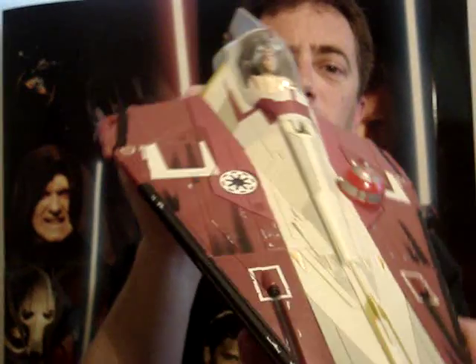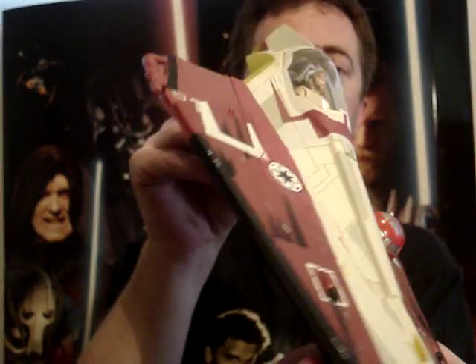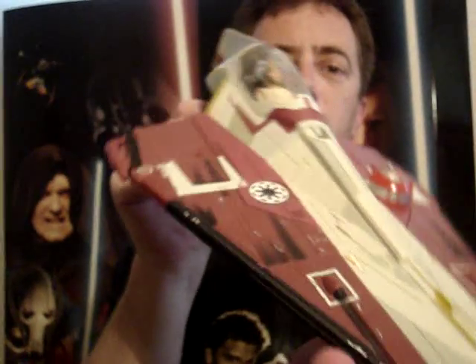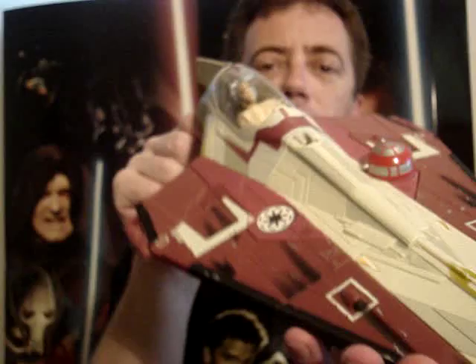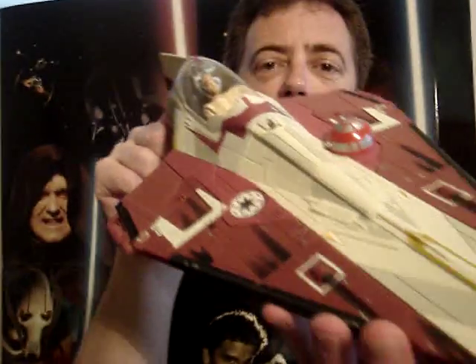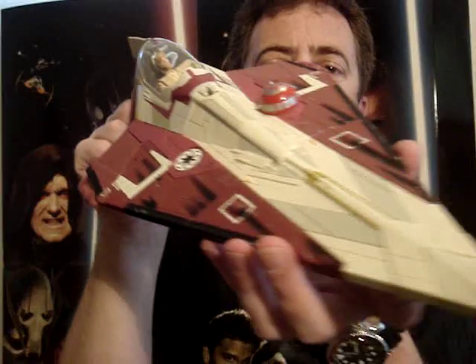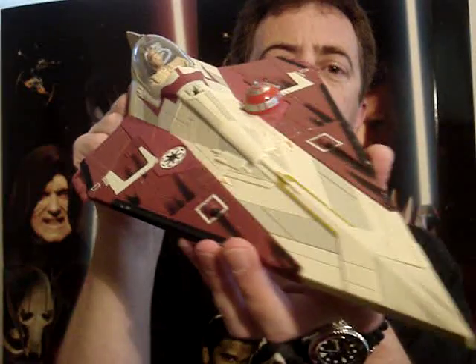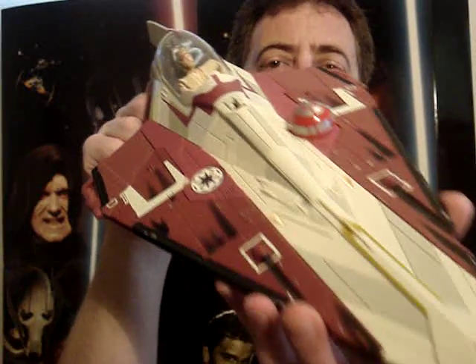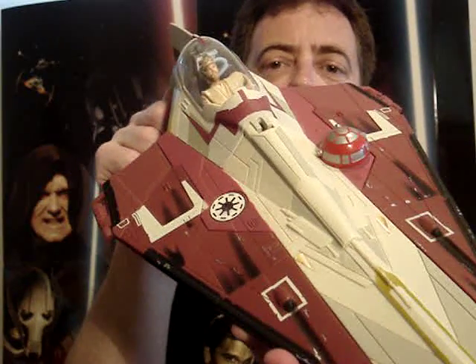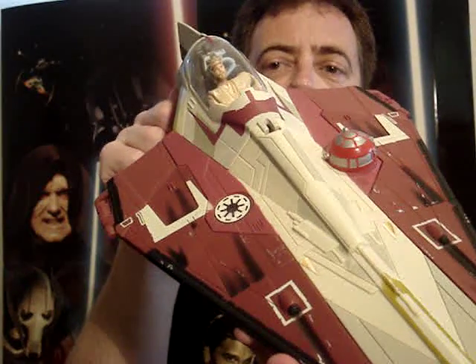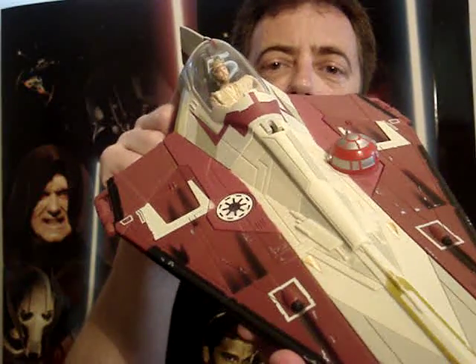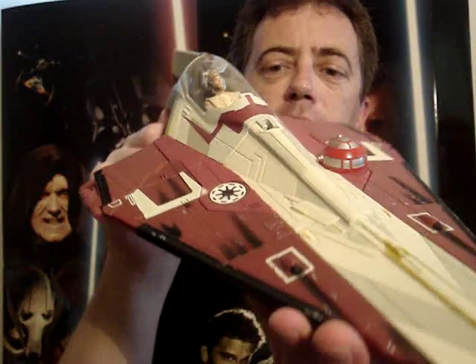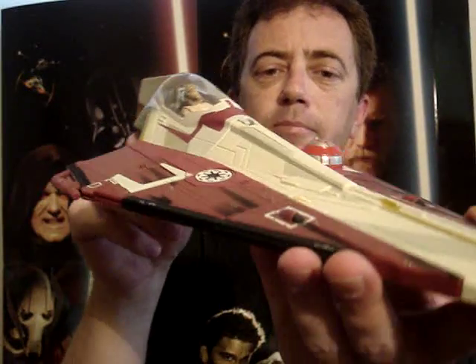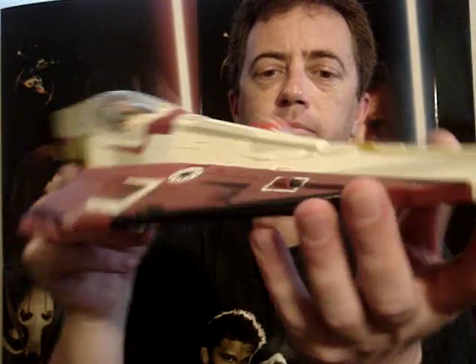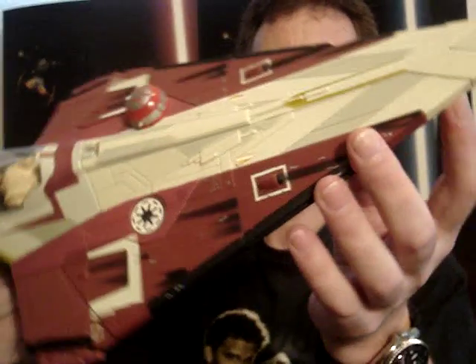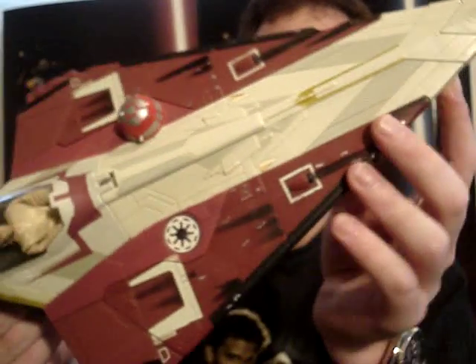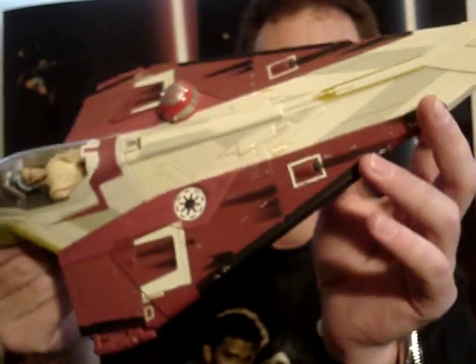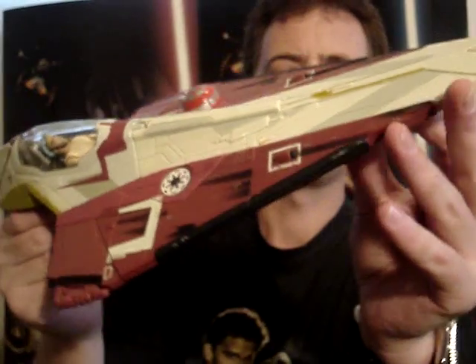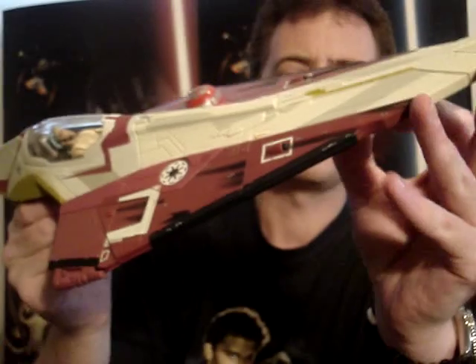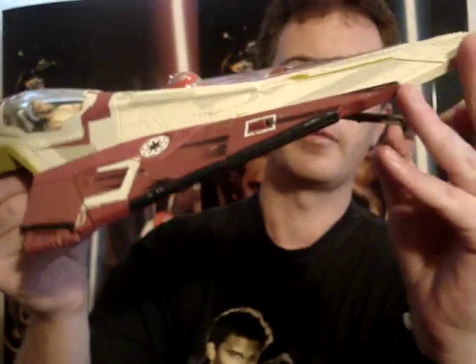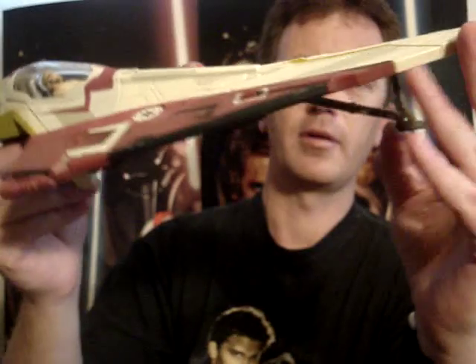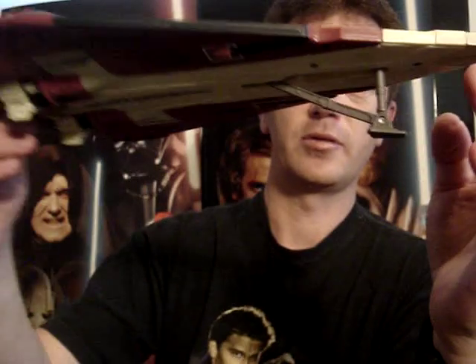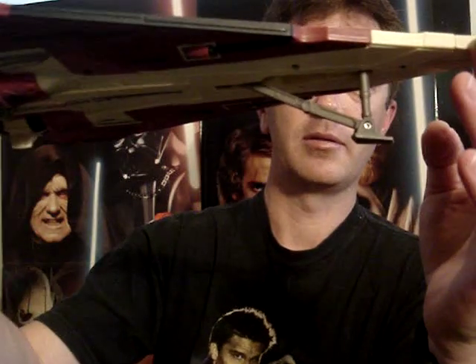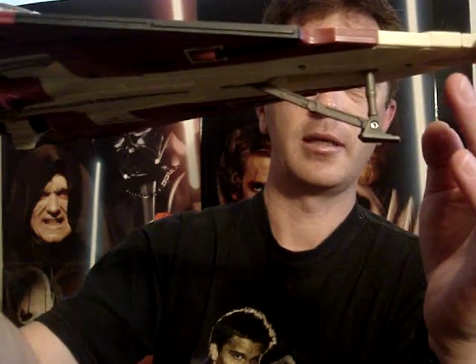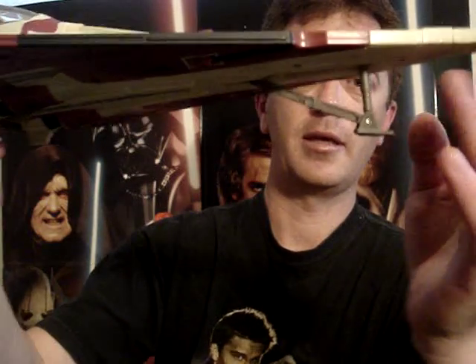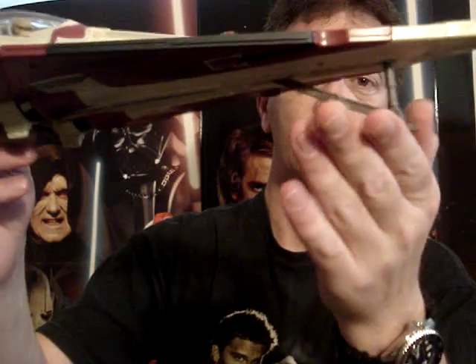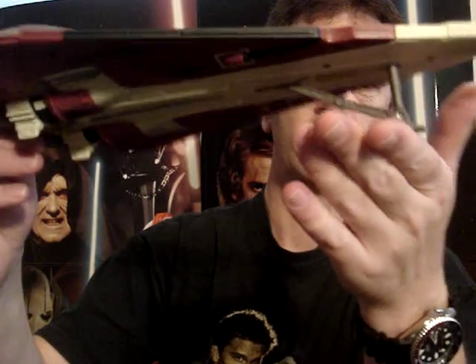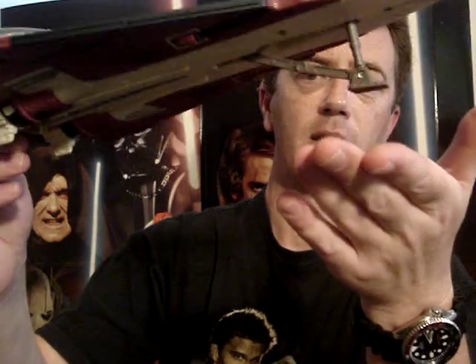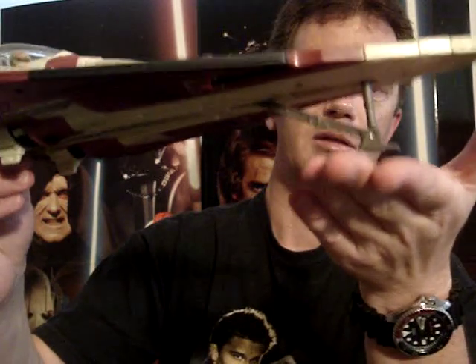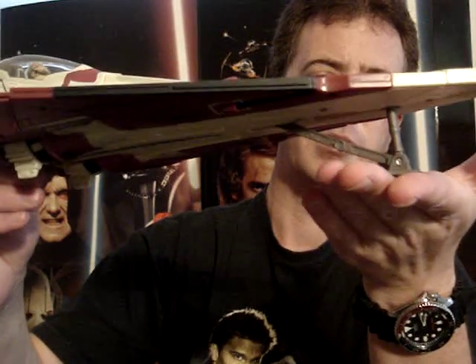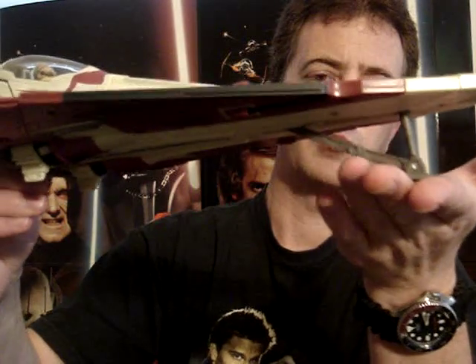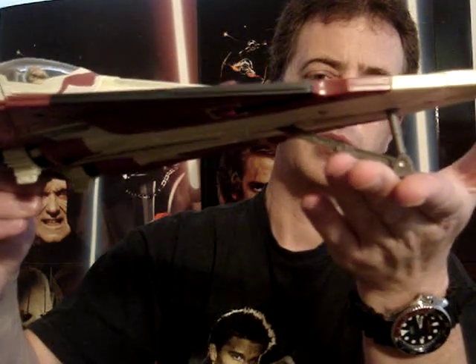Maybe one day I might get that one as well. It does have a fold-down landing gear there, and it's quite stable, this one.